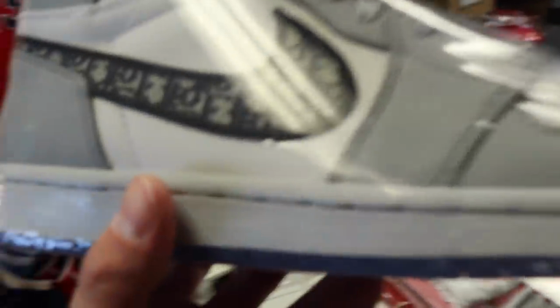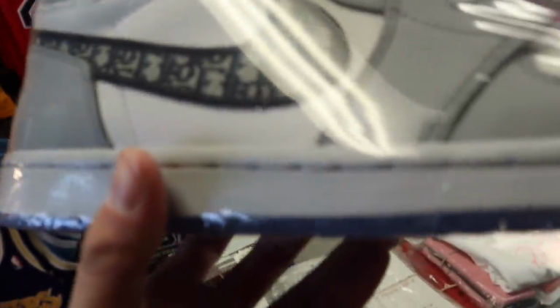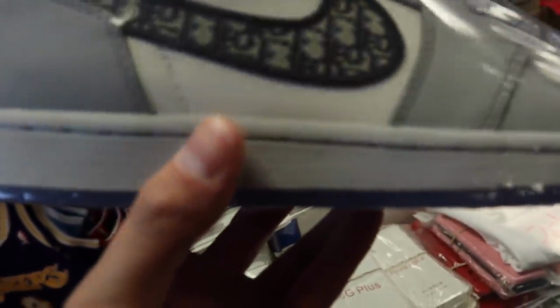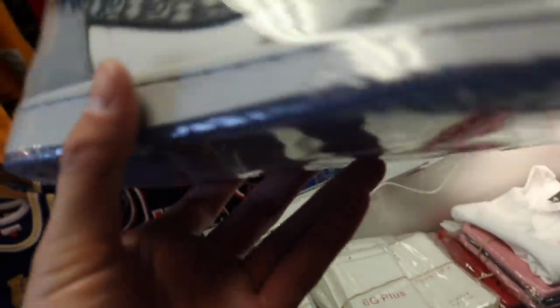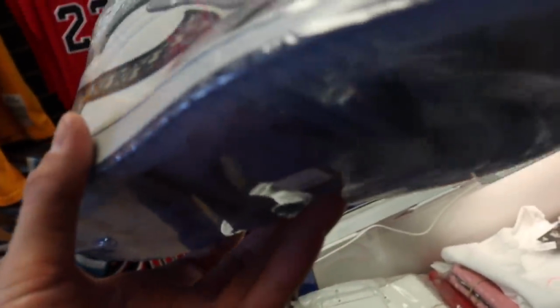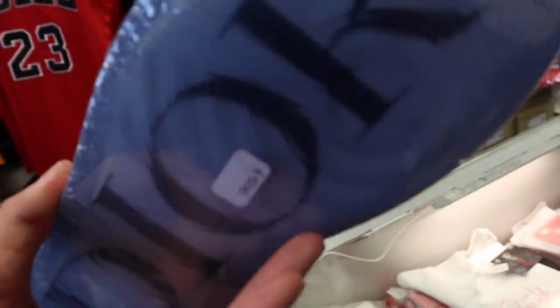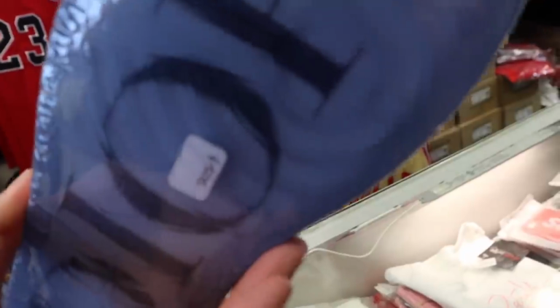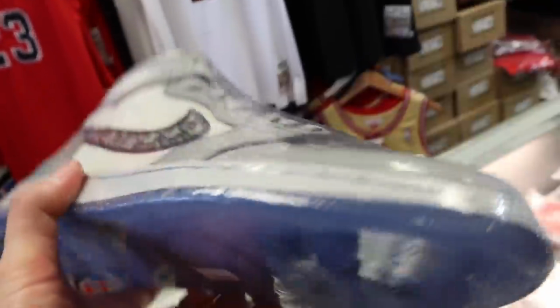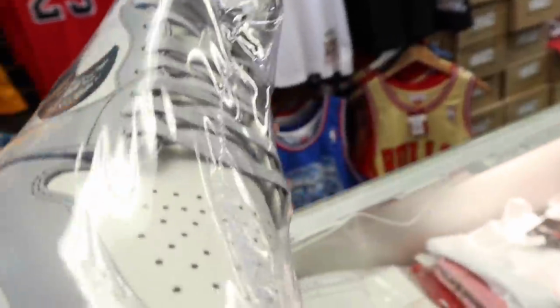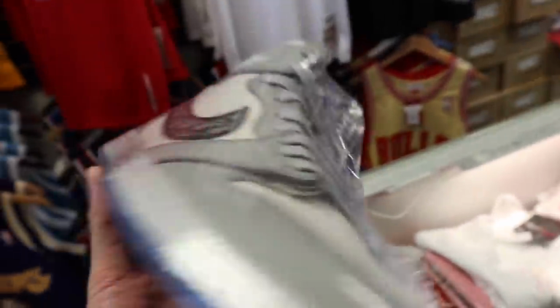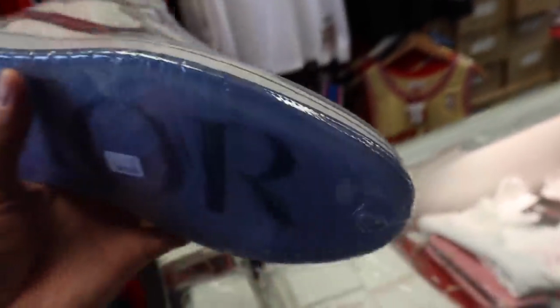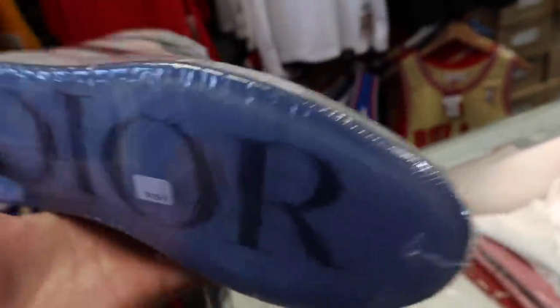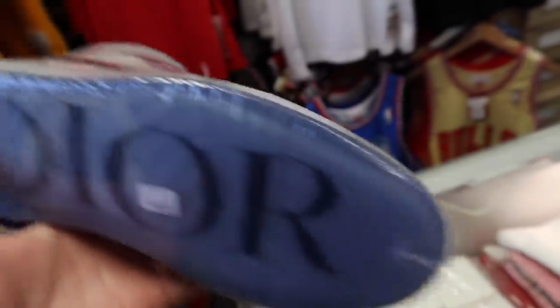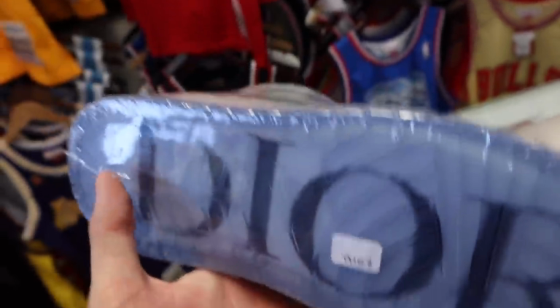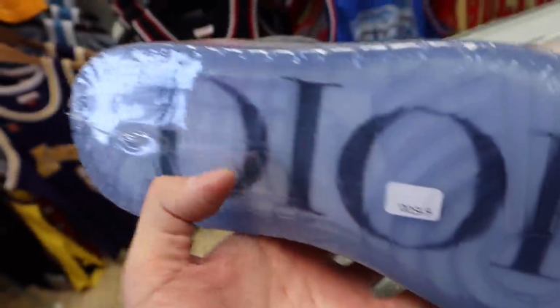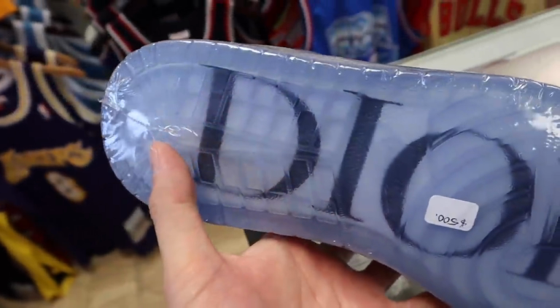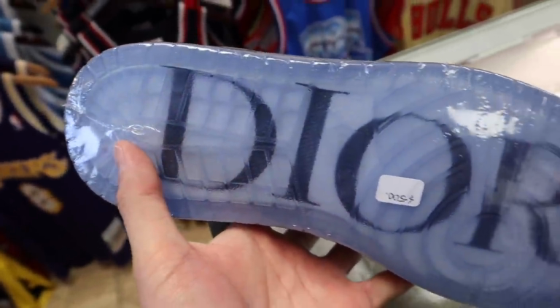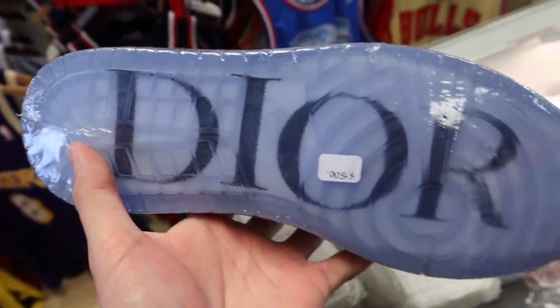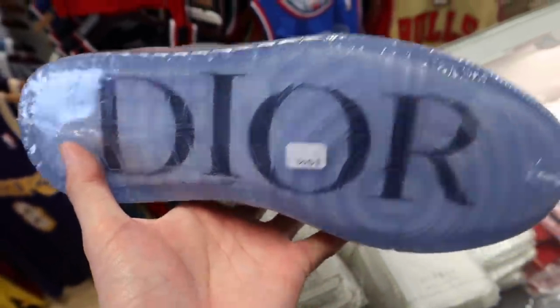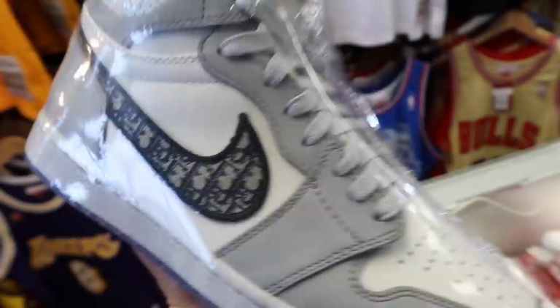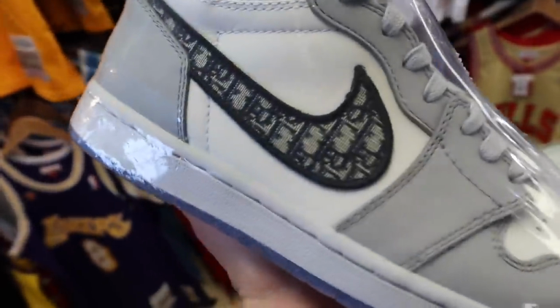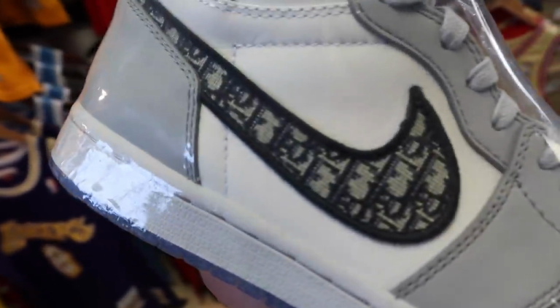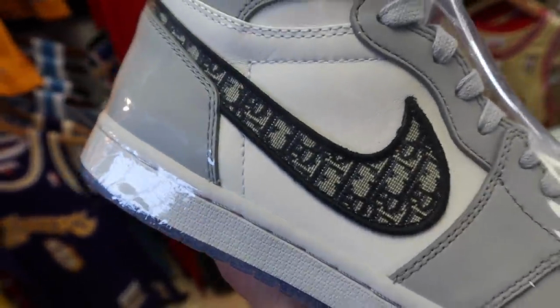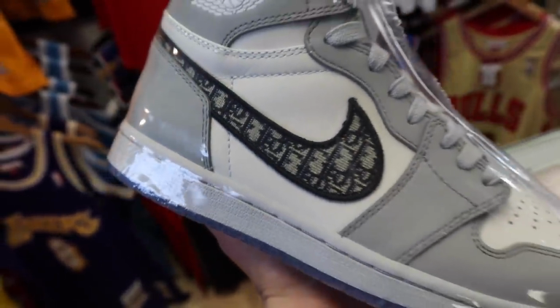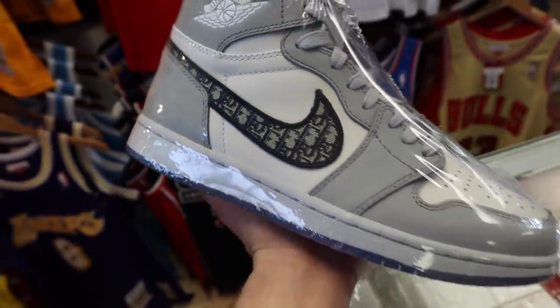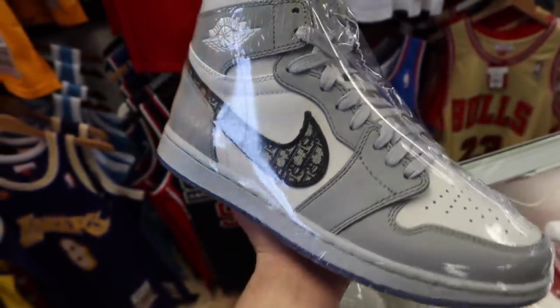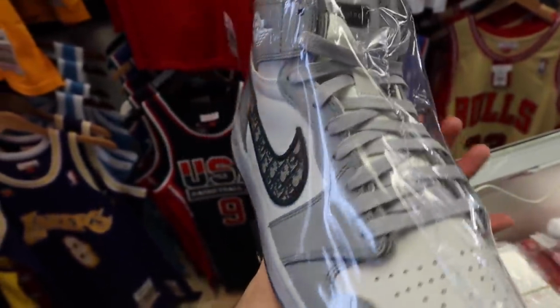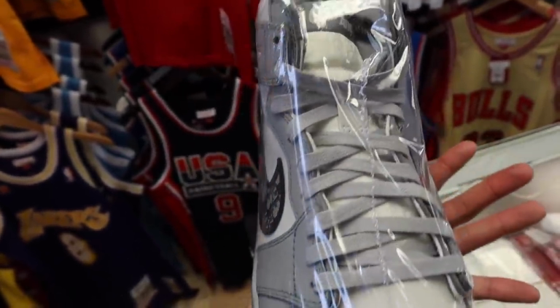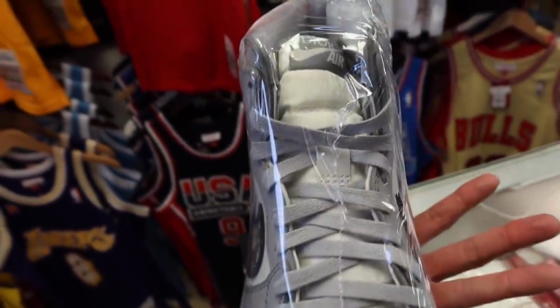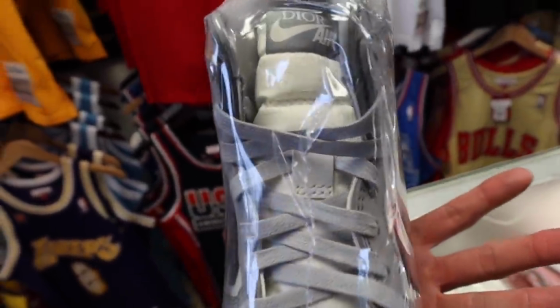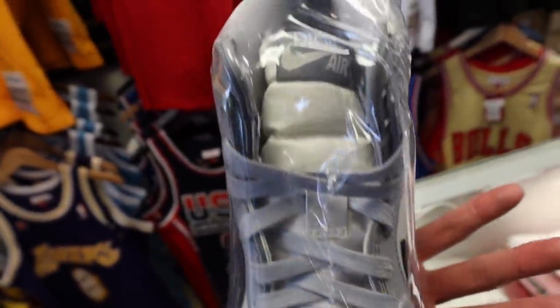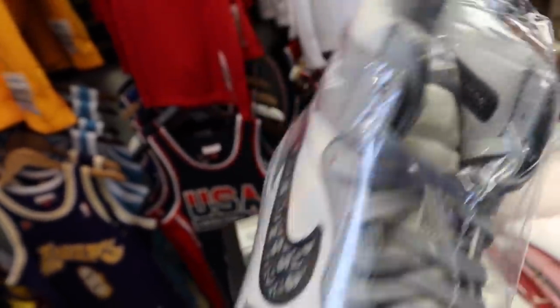Anyways guys, I've always wanted Diors. I mean, $500 compared to $10,000, you know what I'm saying? You guys let me know, comment down below — could you get away with this?